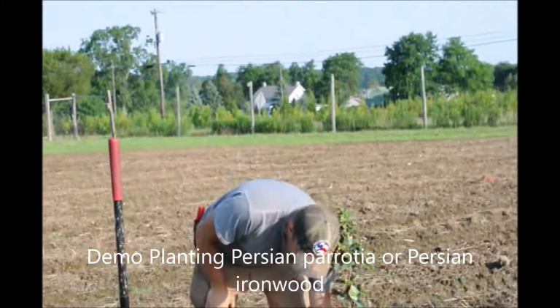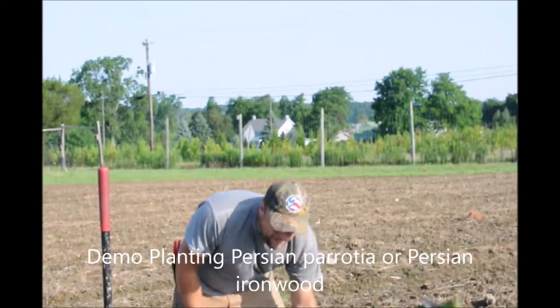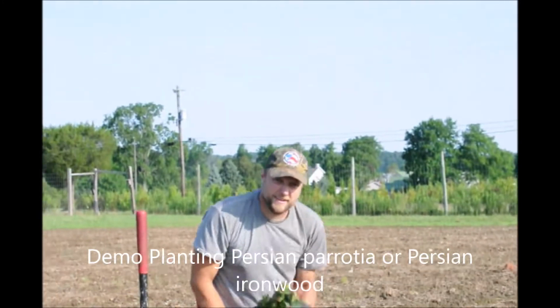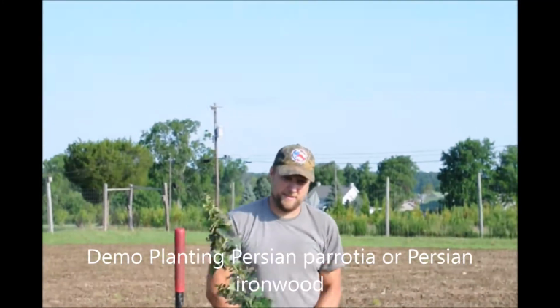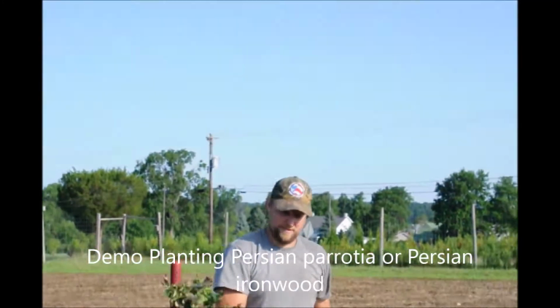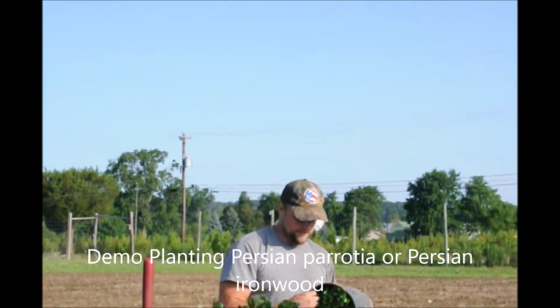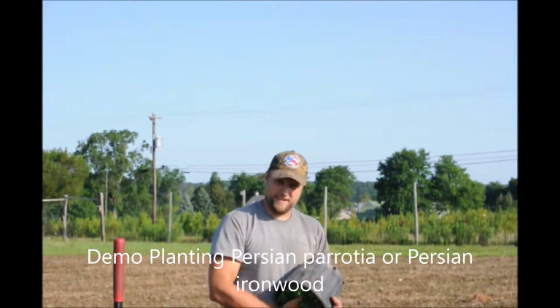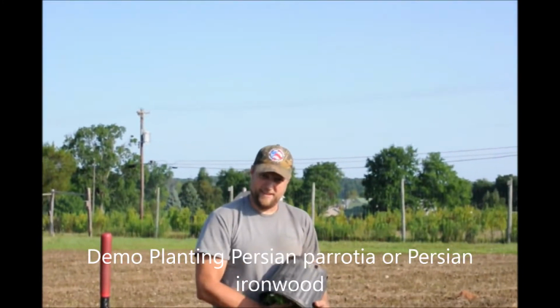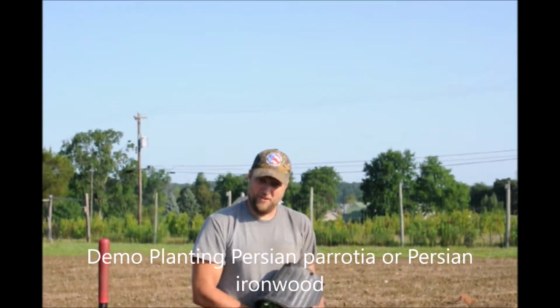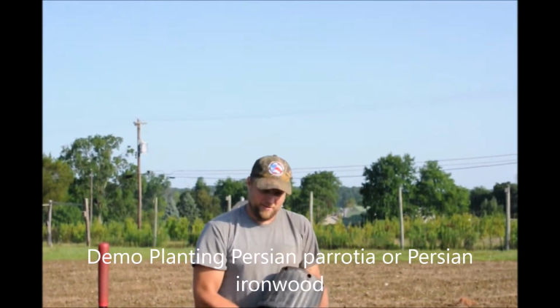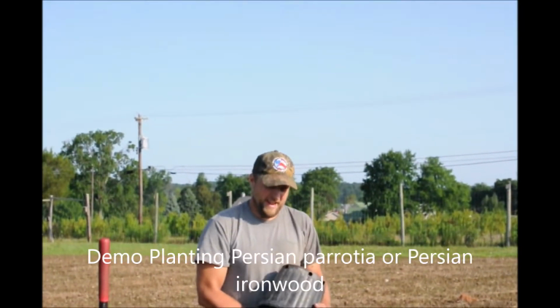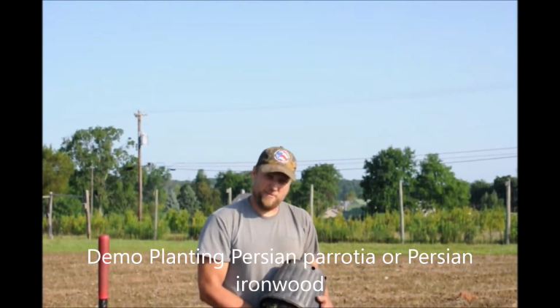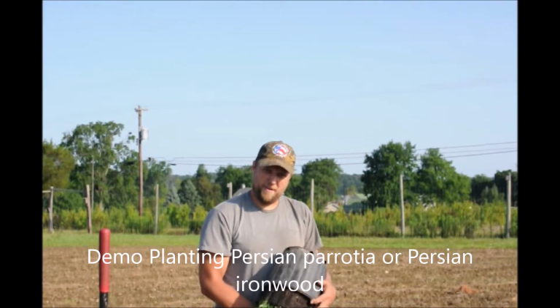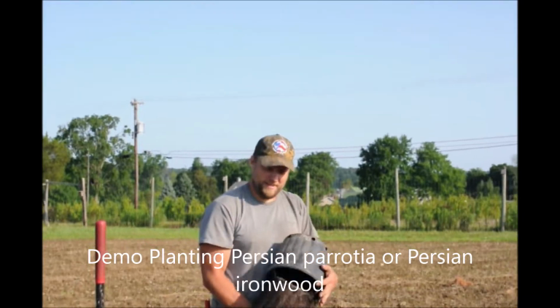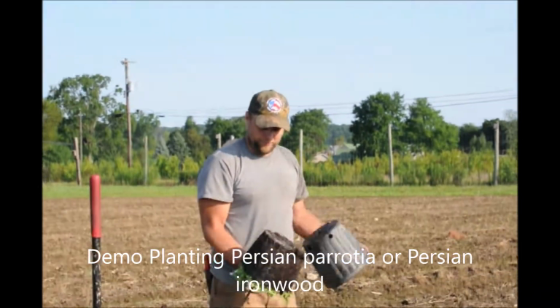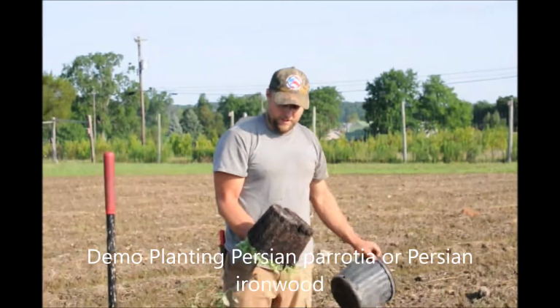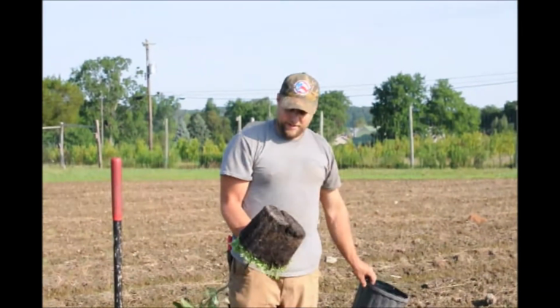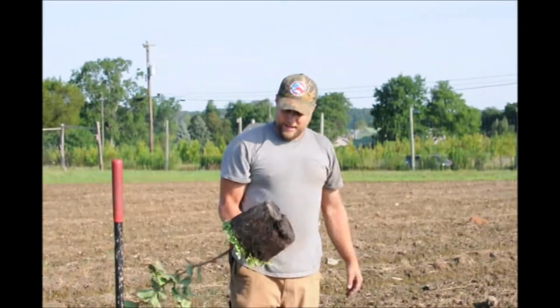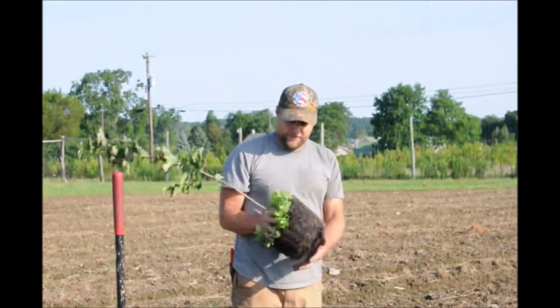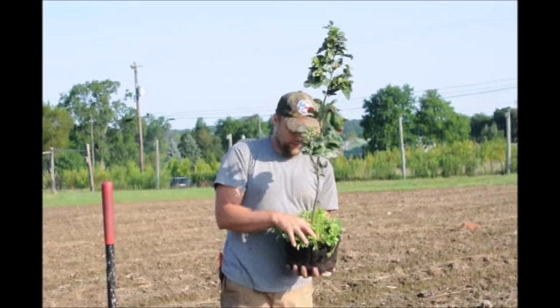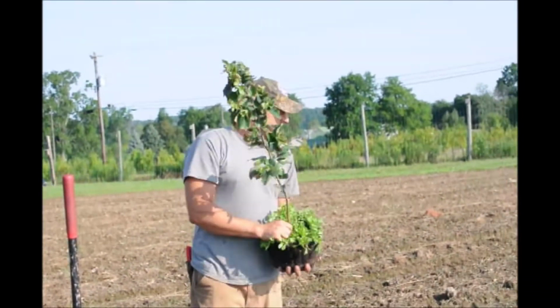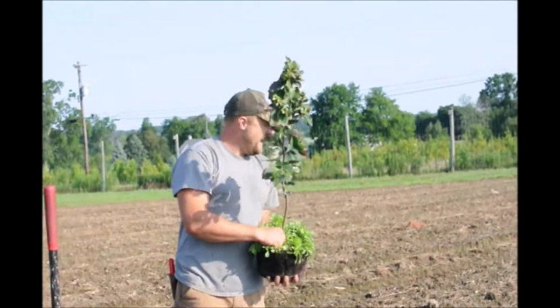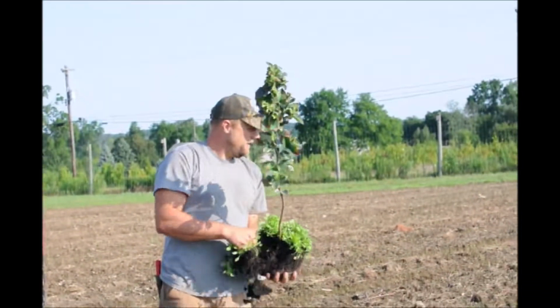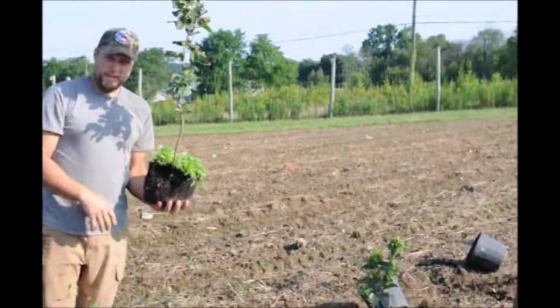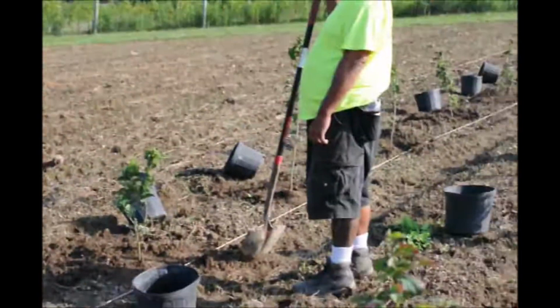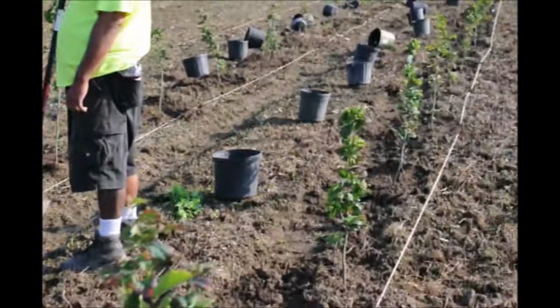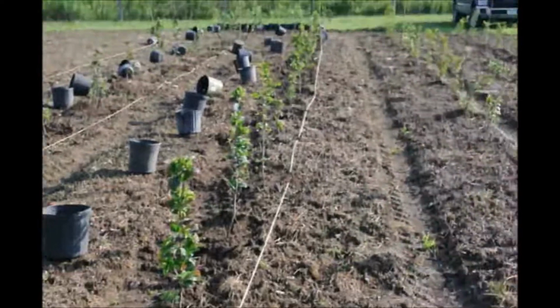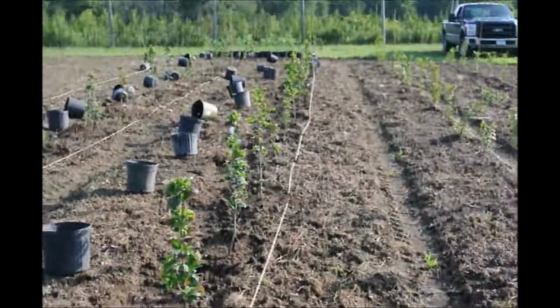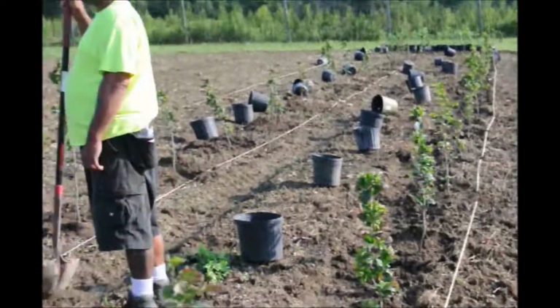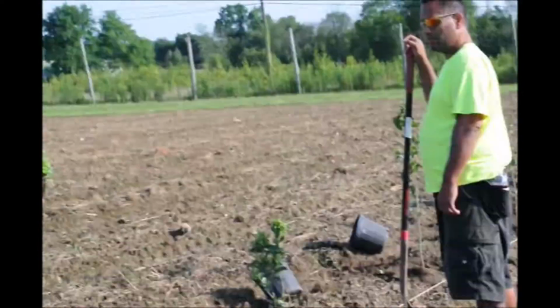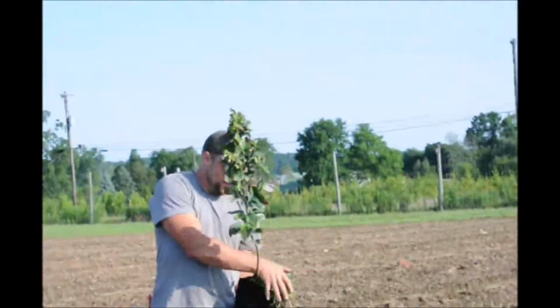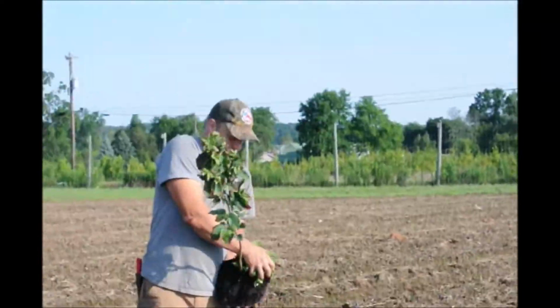This is Michael Hurst at Highland Hole Farm. Today we are planting parodia in the field, and we're planting it by hand using string line and shovel.